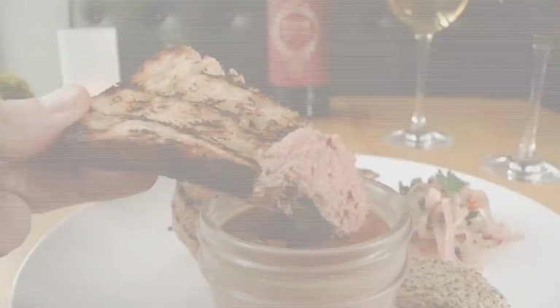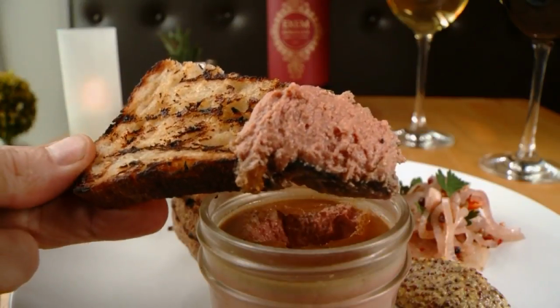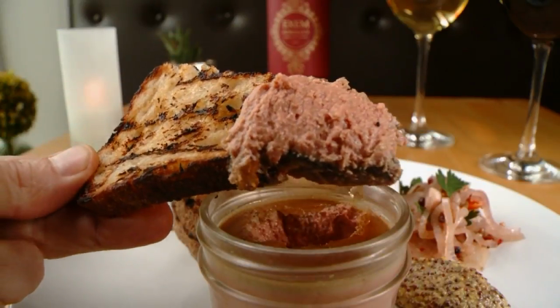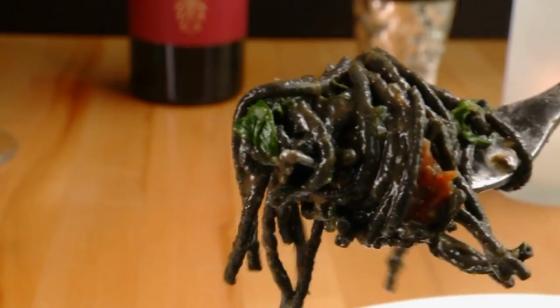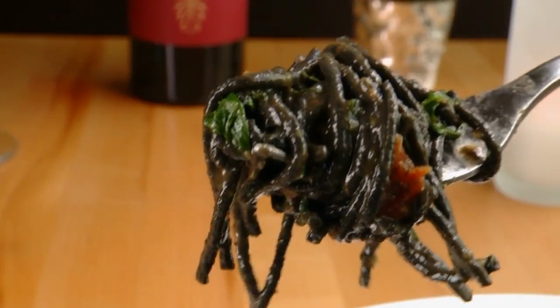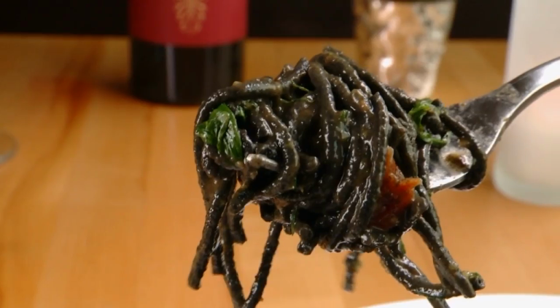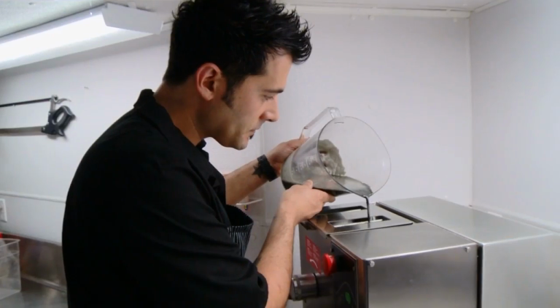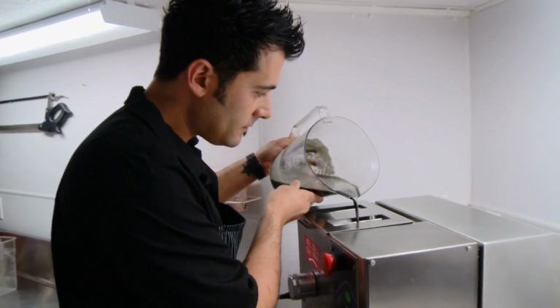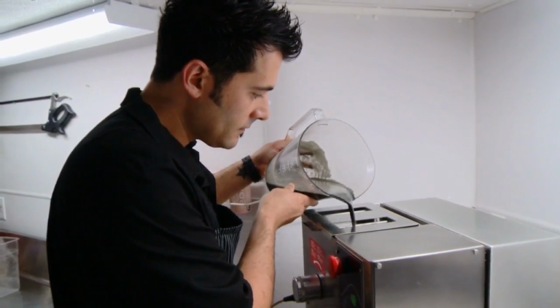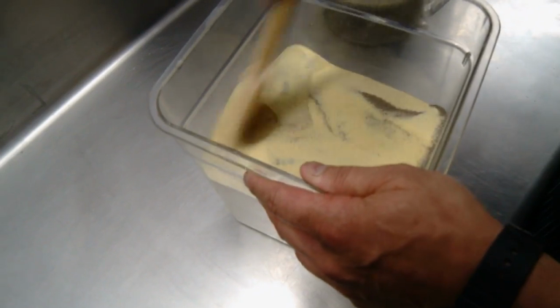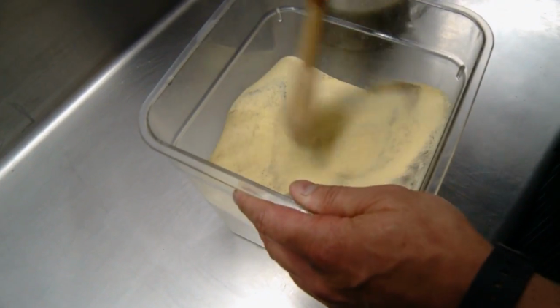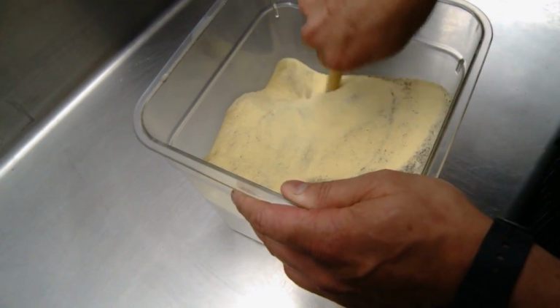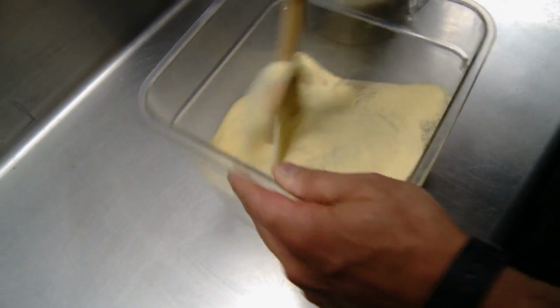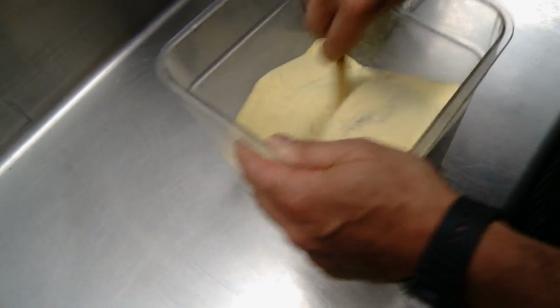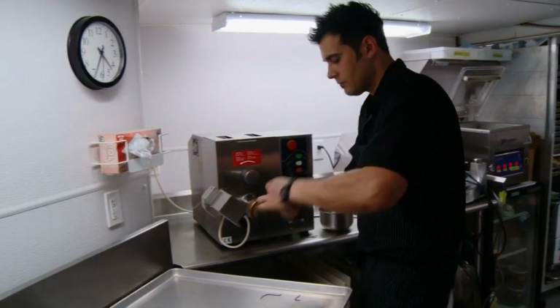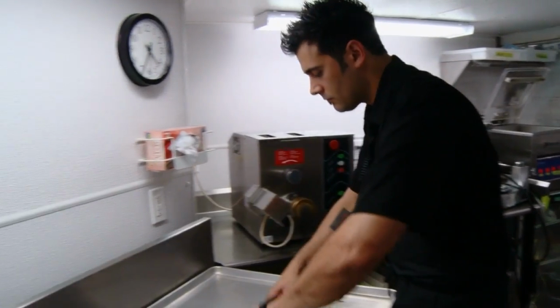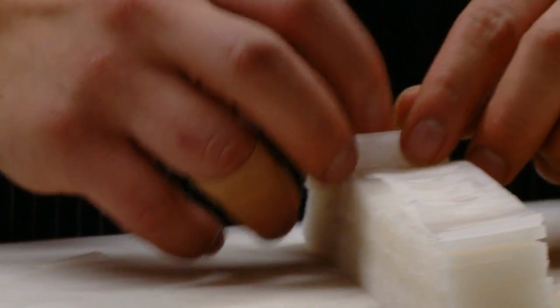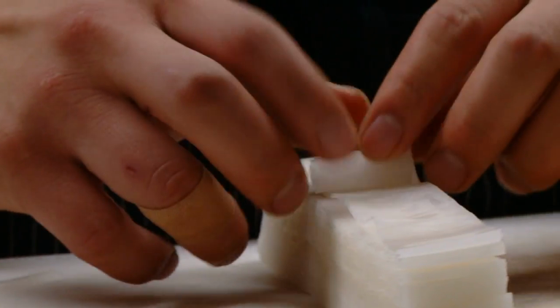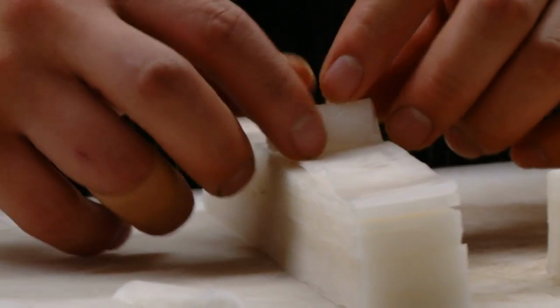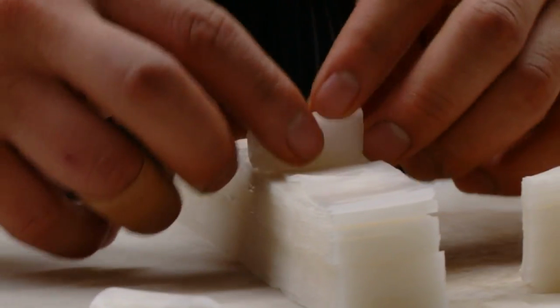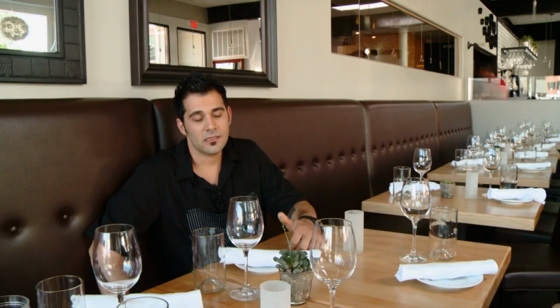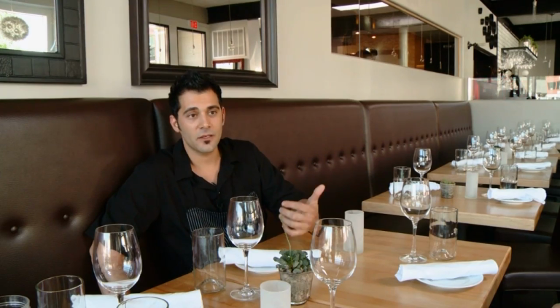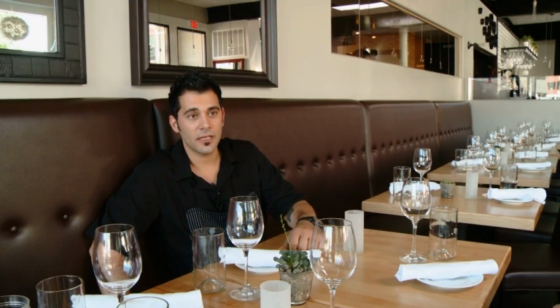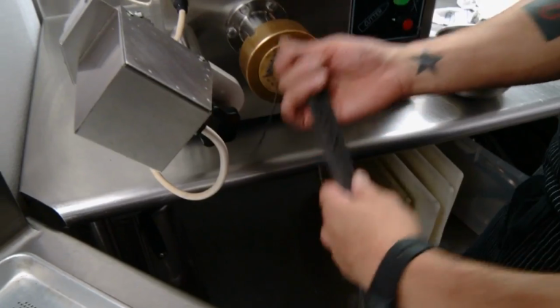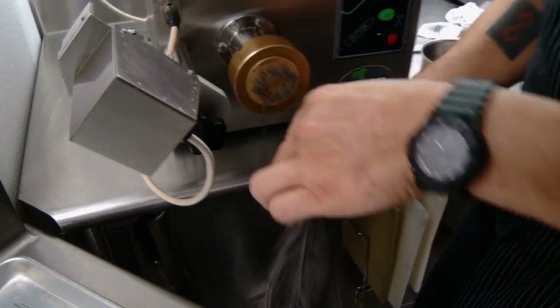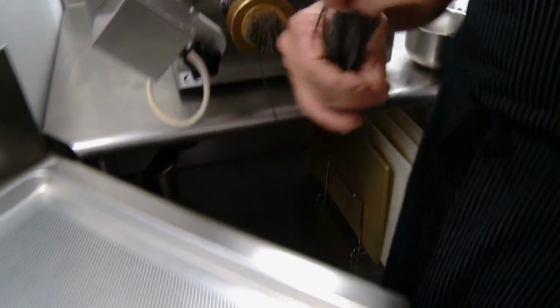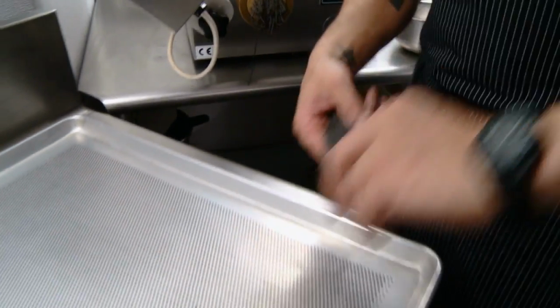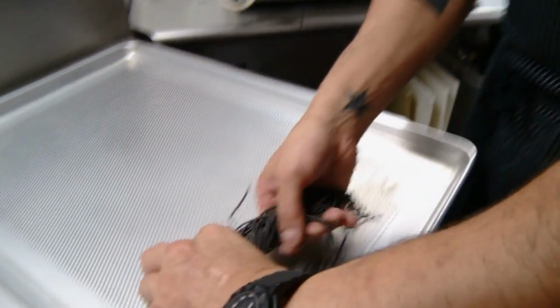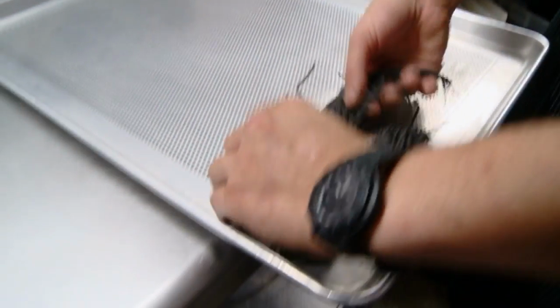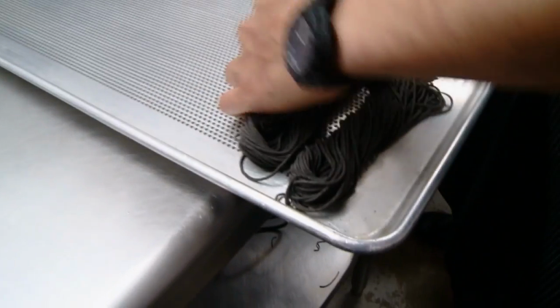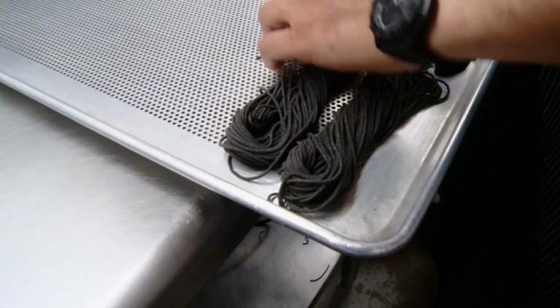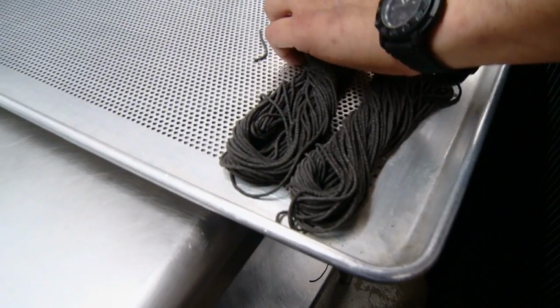Pretty much everything on Five Corners' menu is made from scratch — certainly a time-consuming concept, but Barry wouldn't have it any other way. To him, that's the magic of cooking. He could go out and buy pasta, gelato, or bacon.